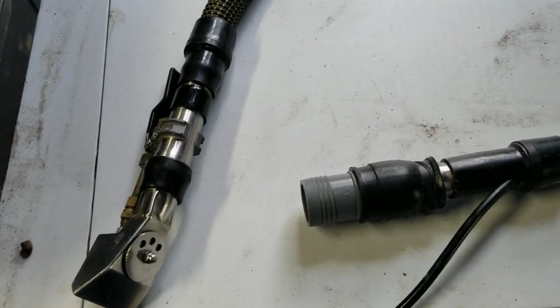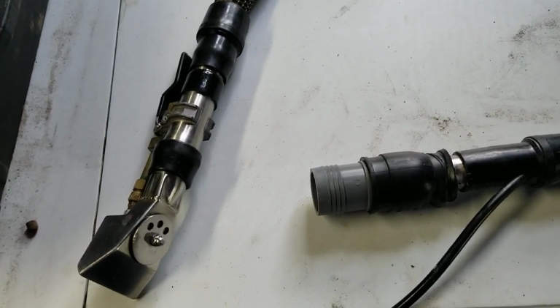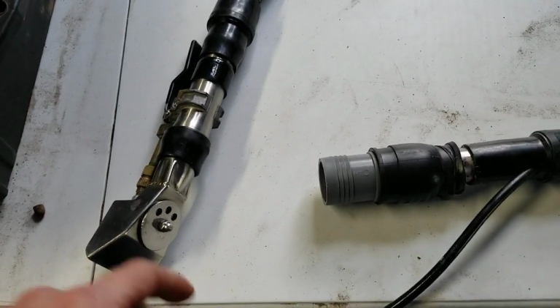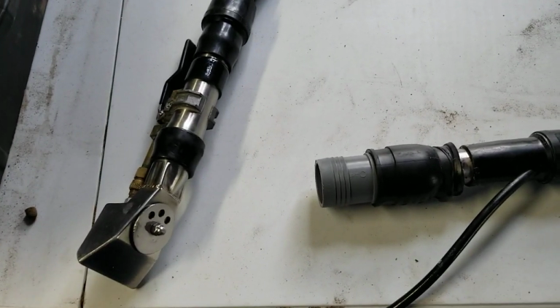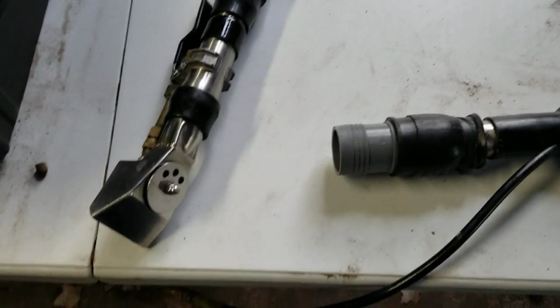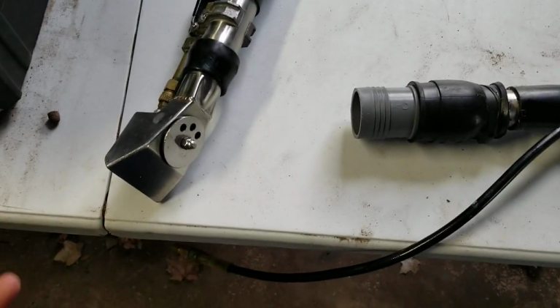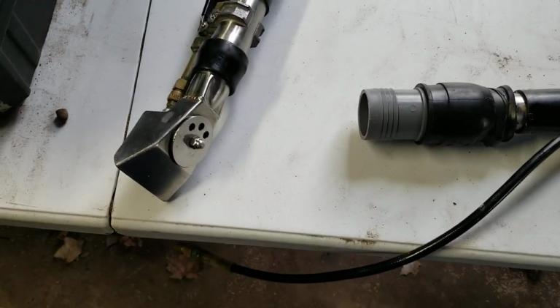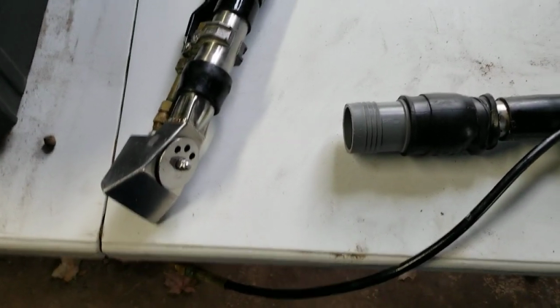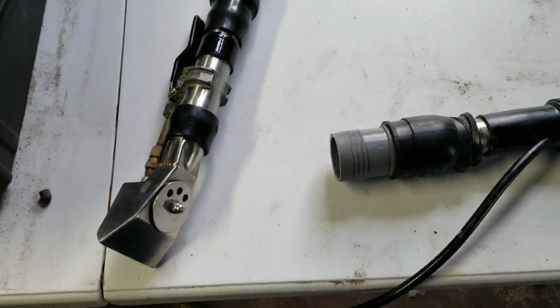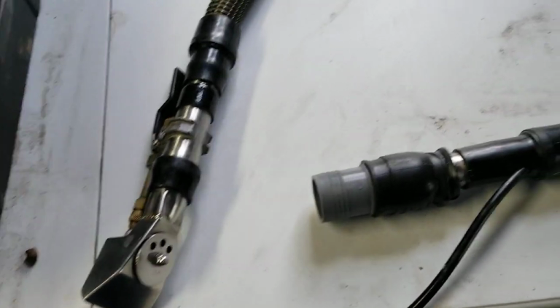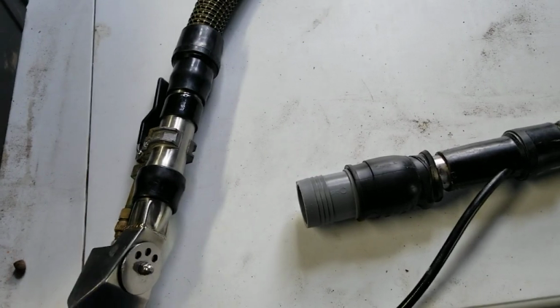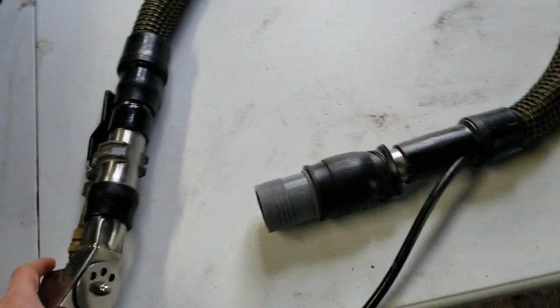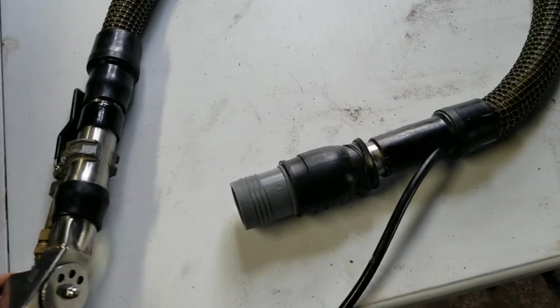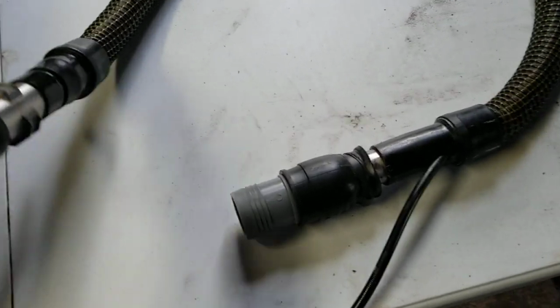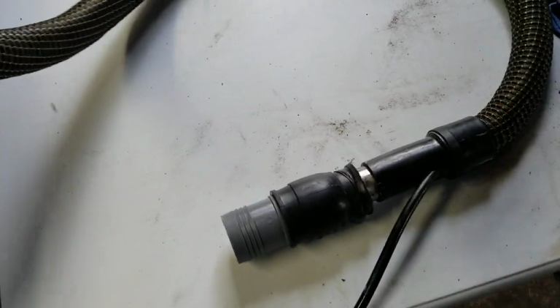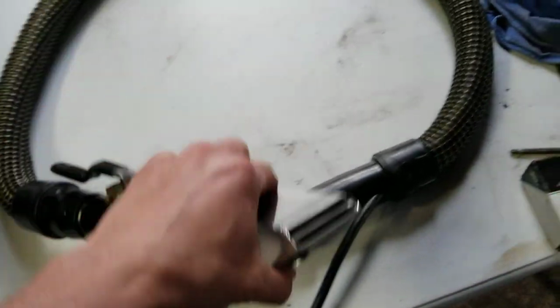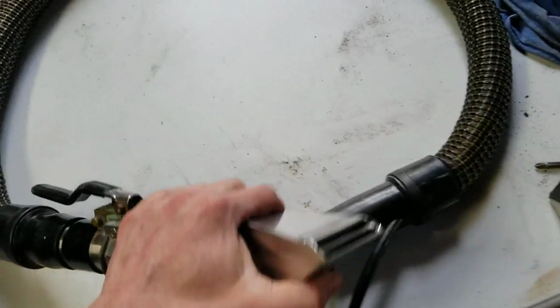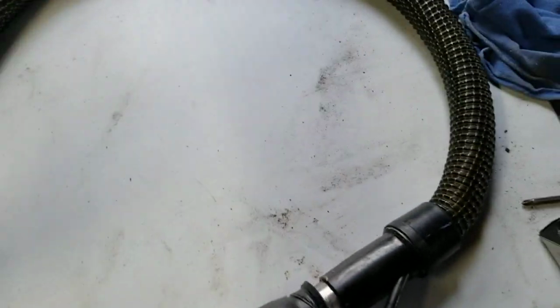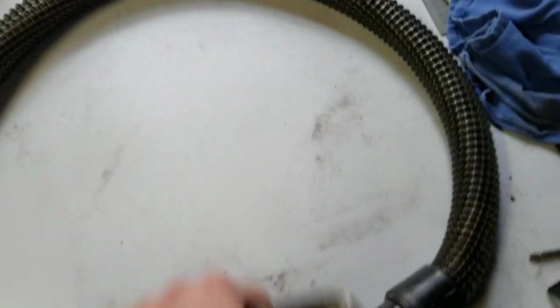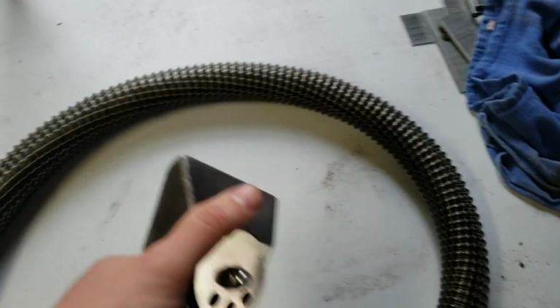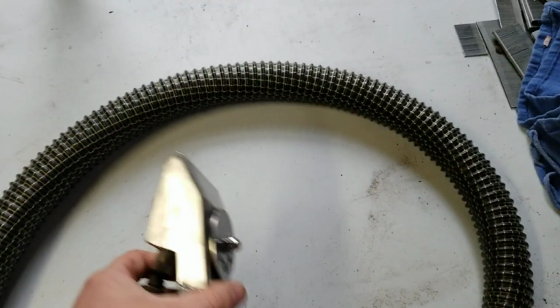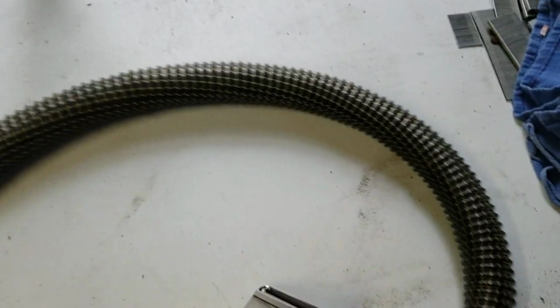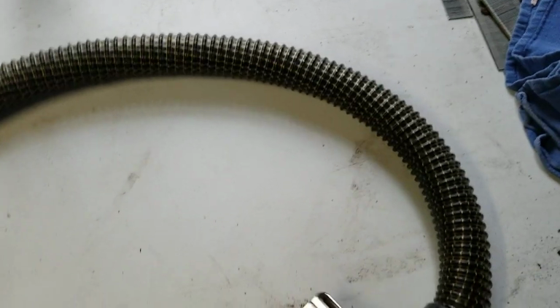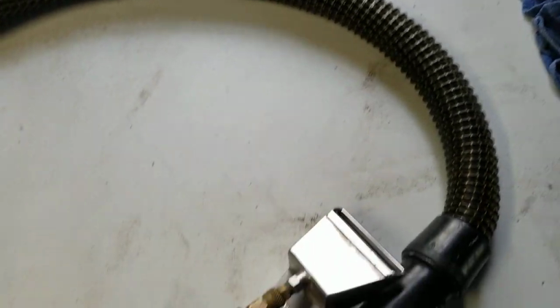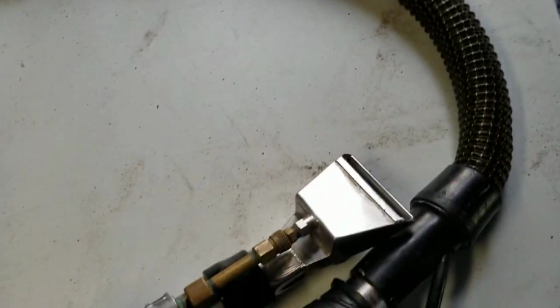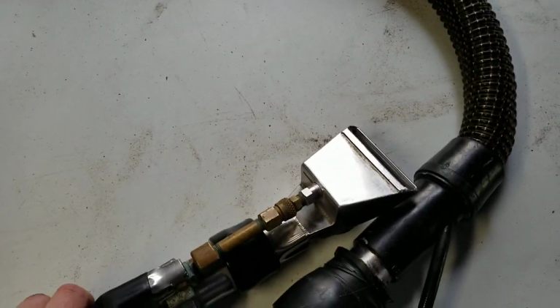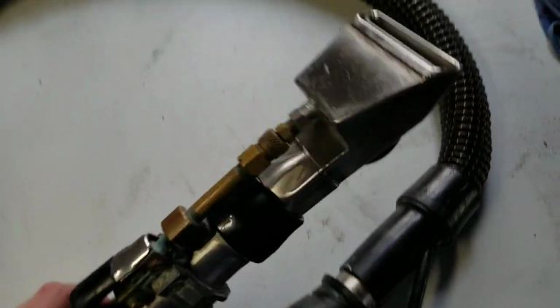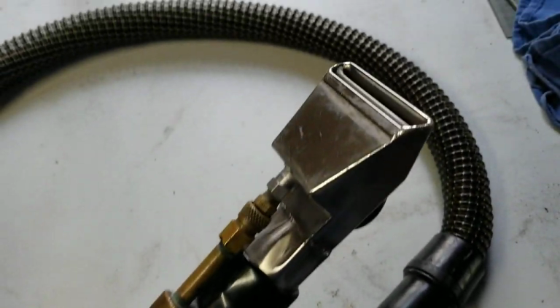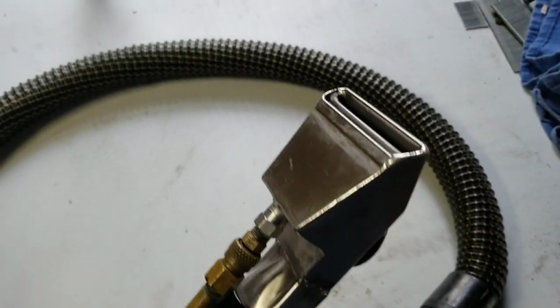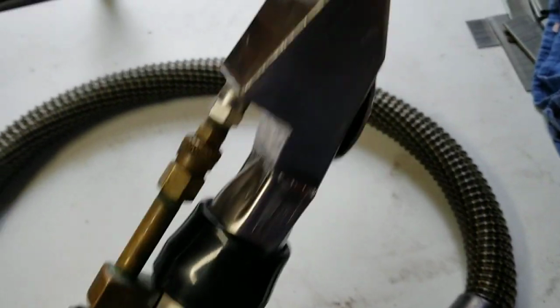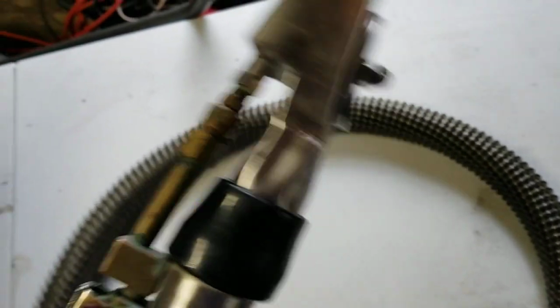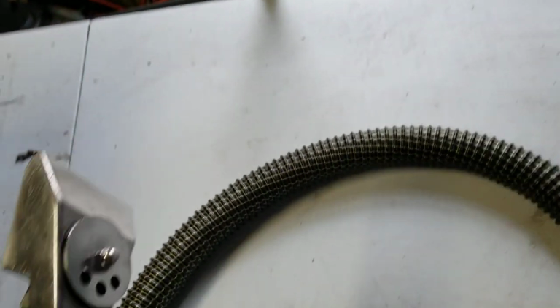Alrighty everybody, I just wanted to talk about upholstered tools real quick. This is my personal favorite upholstered tool. I've used the SheerDry and I liked it quite a bit, but I prefer this, and here's why.